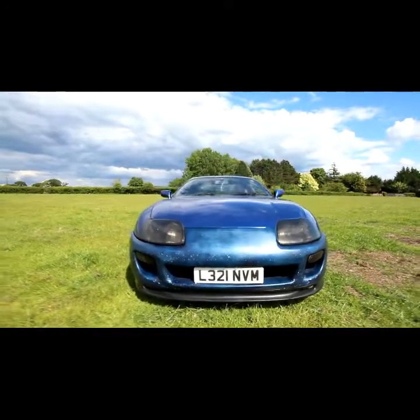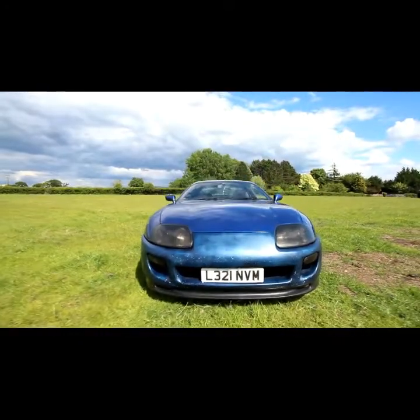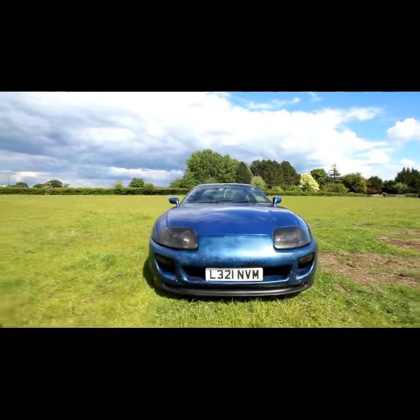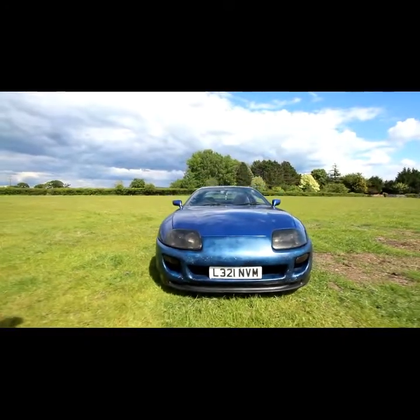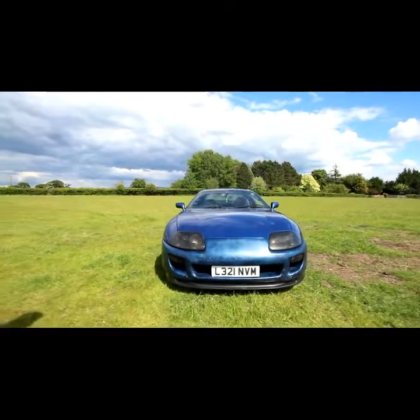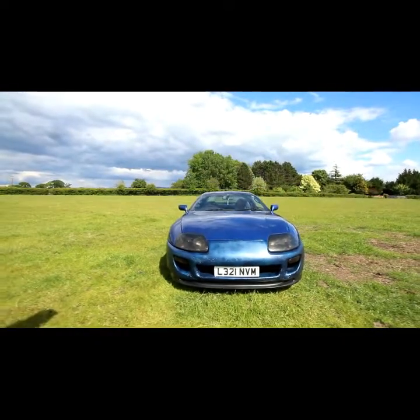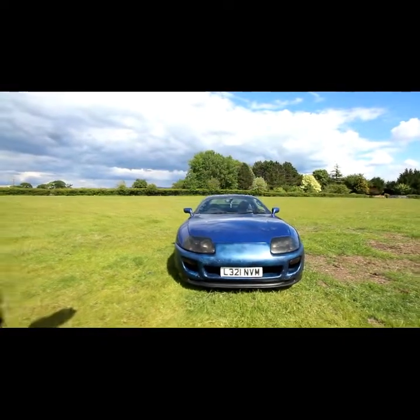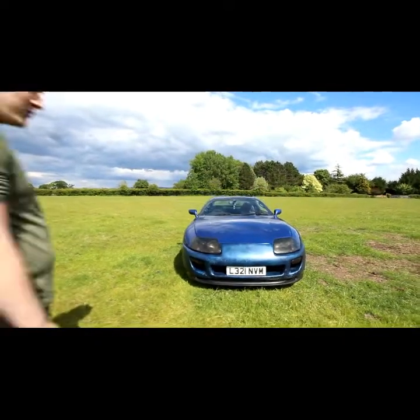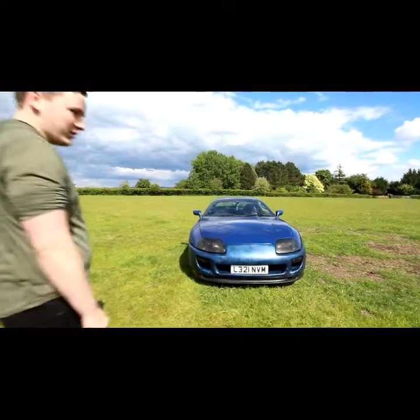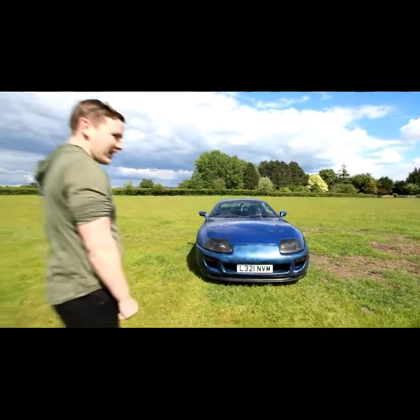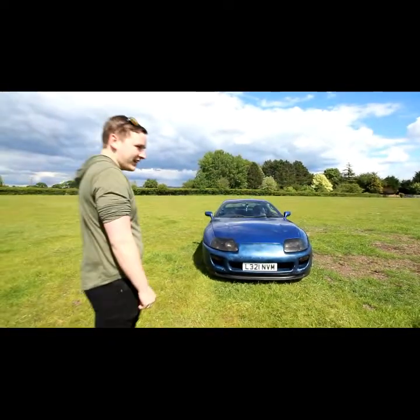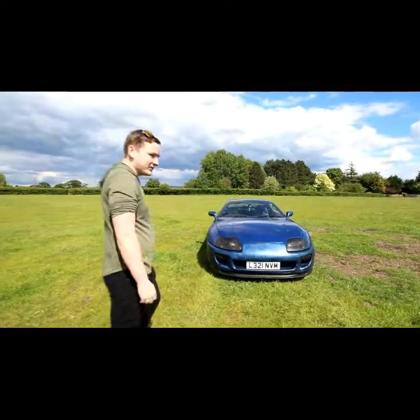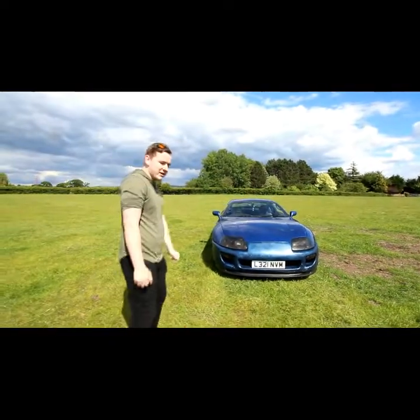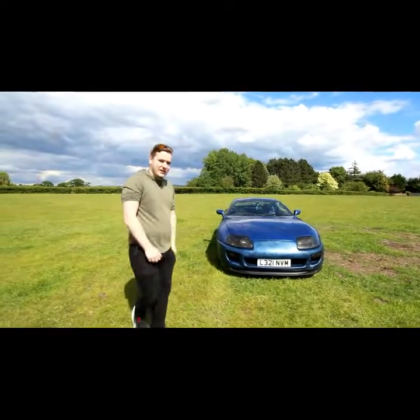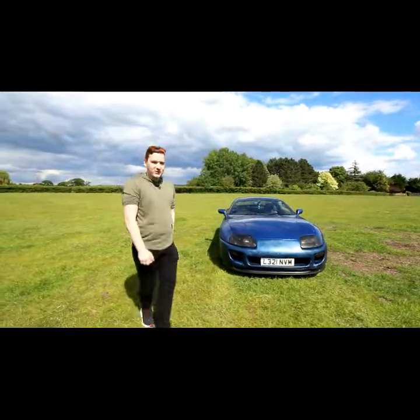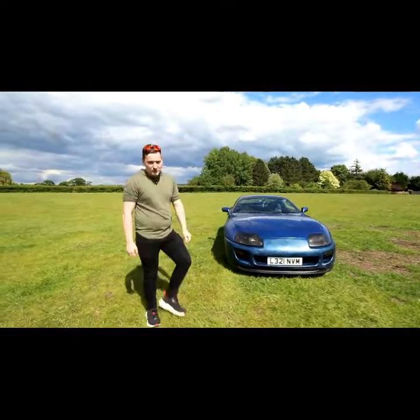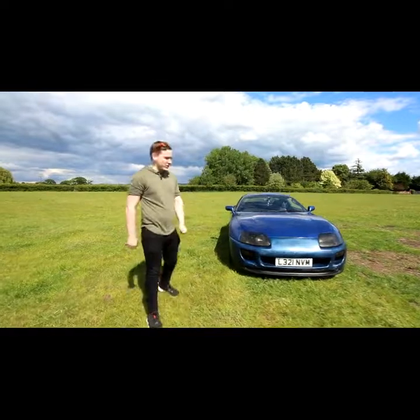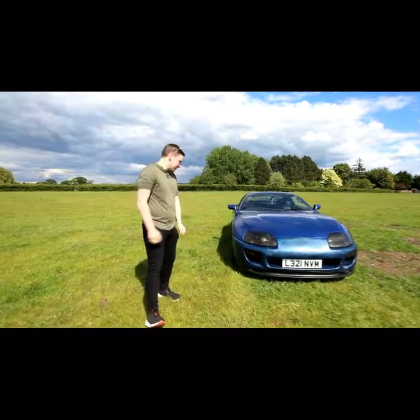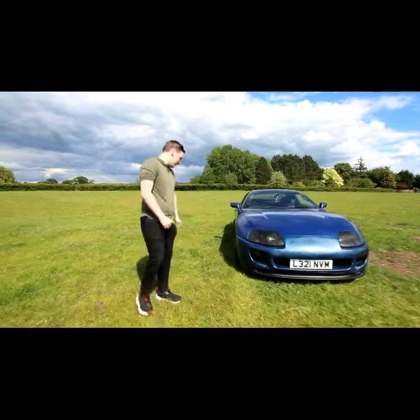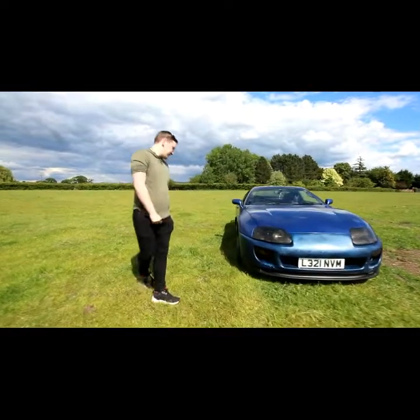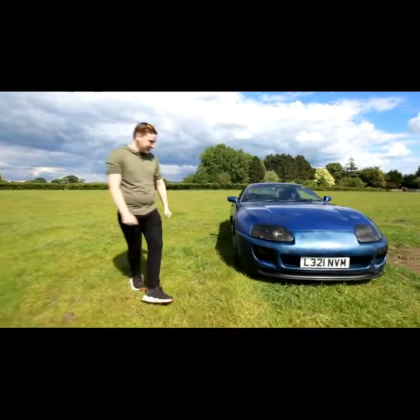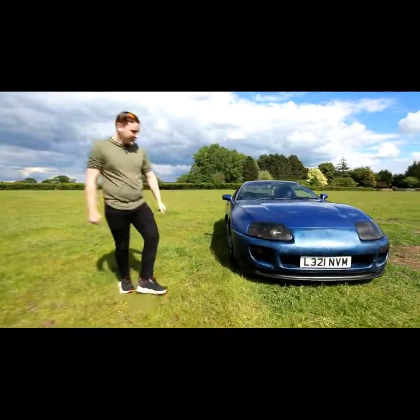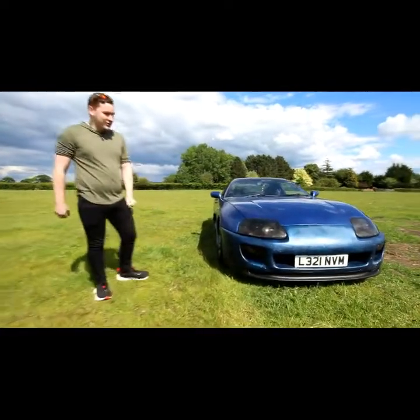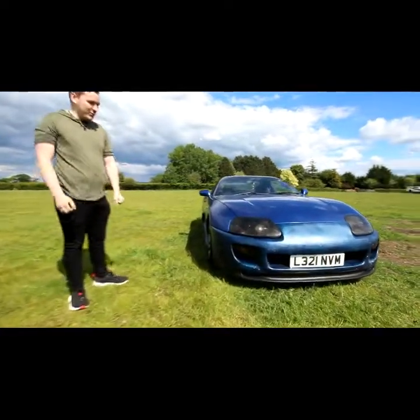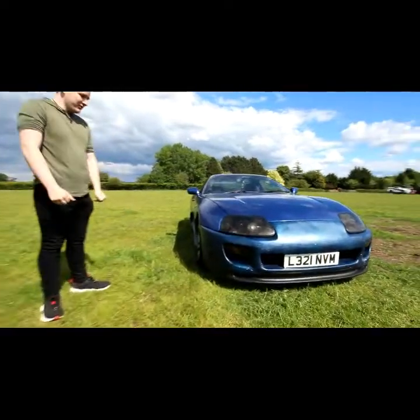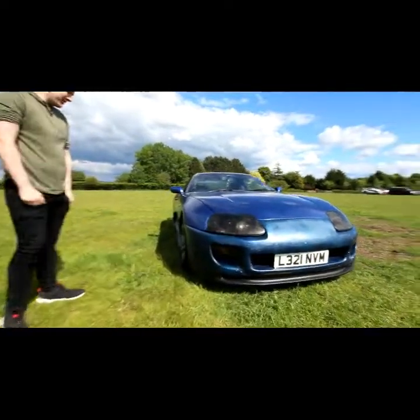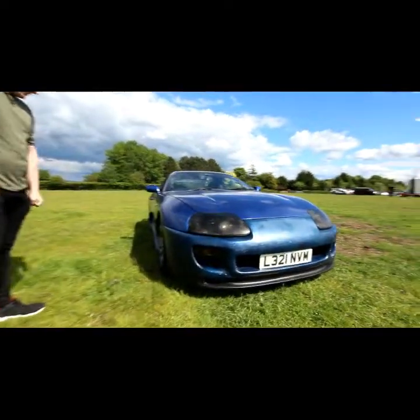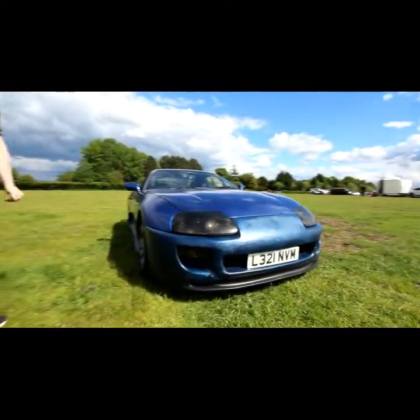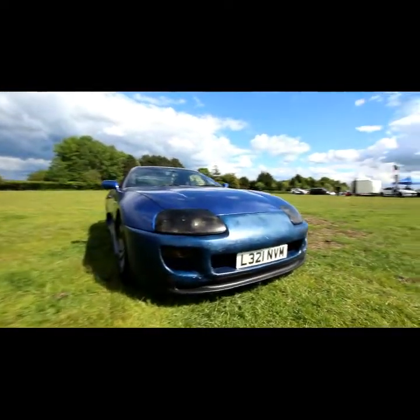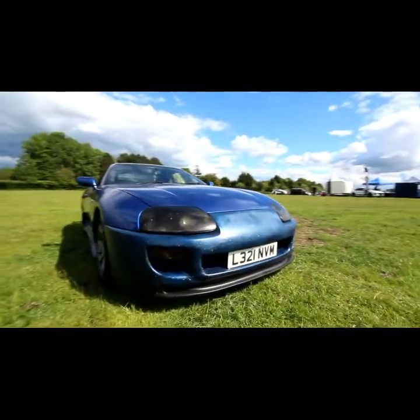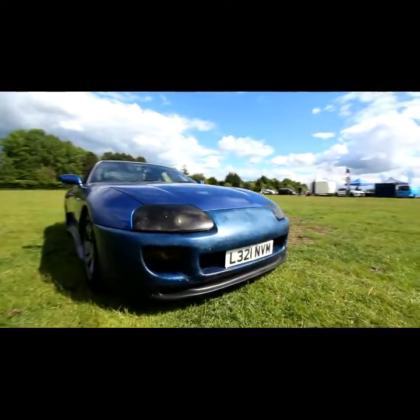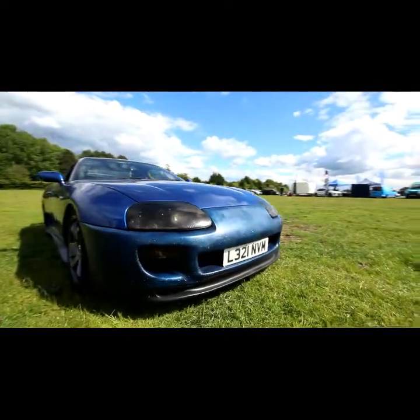My name is Blake. This is my Toyota Supra NA at the minute, unfortunately, but it is being turbo converted within the next couple of weeks.